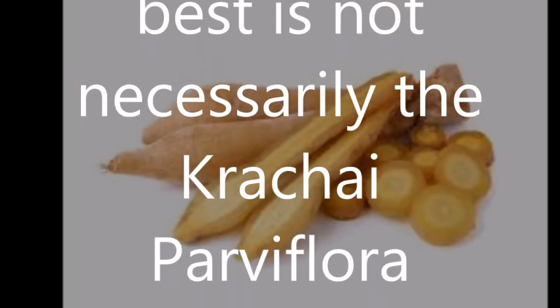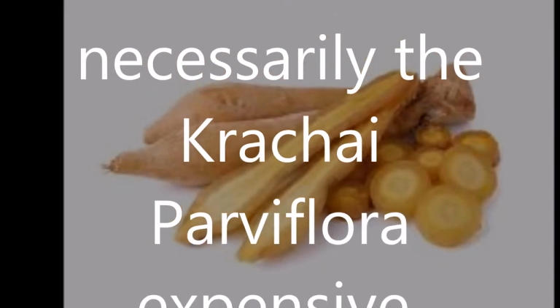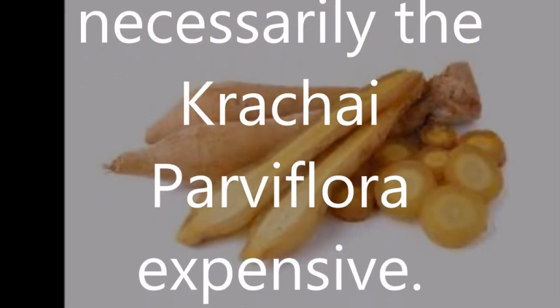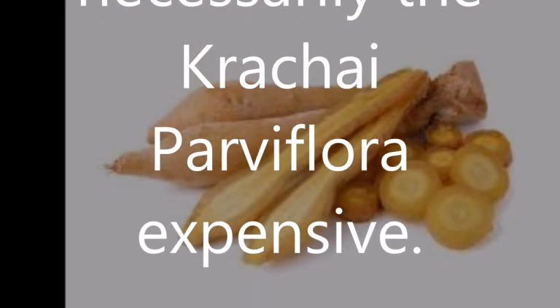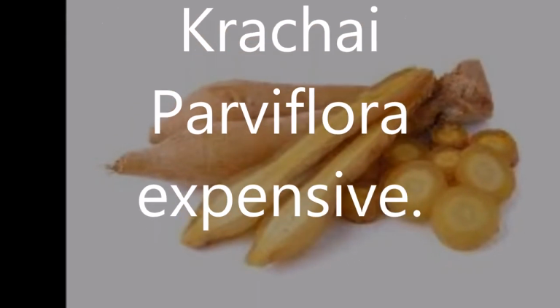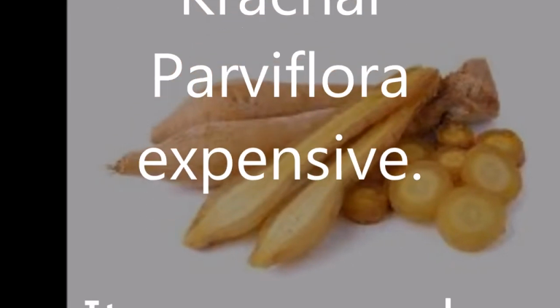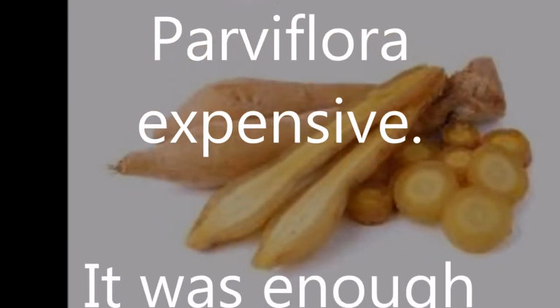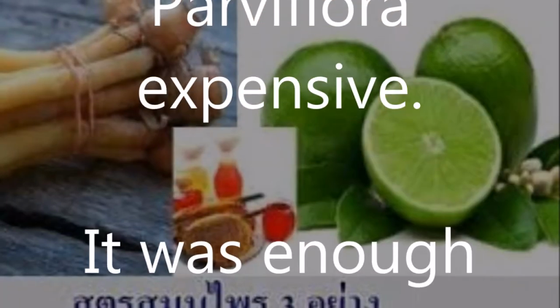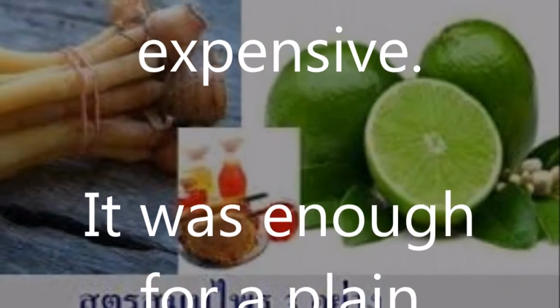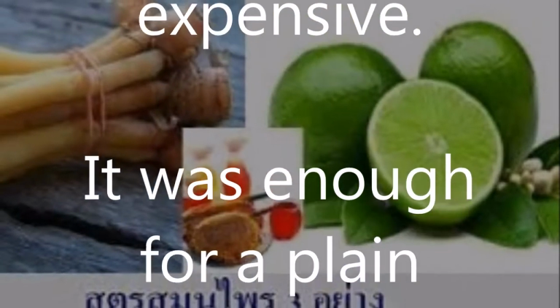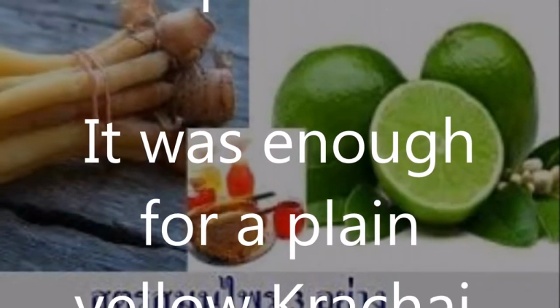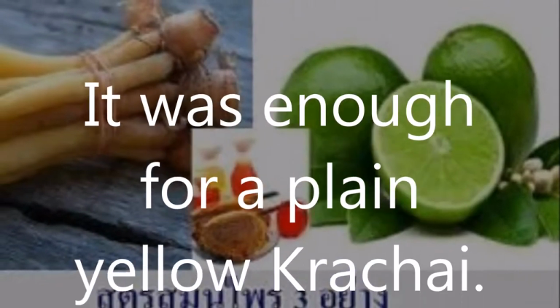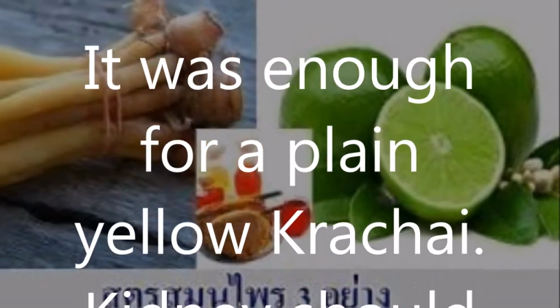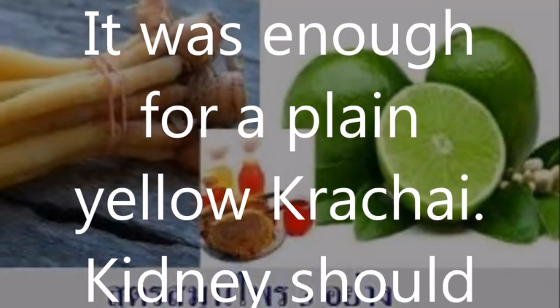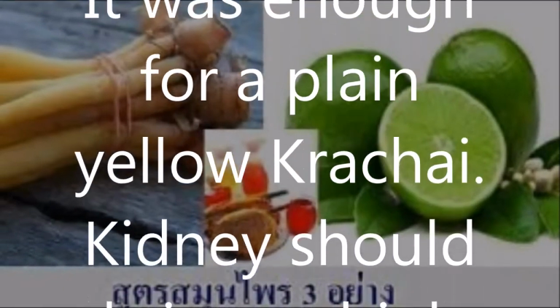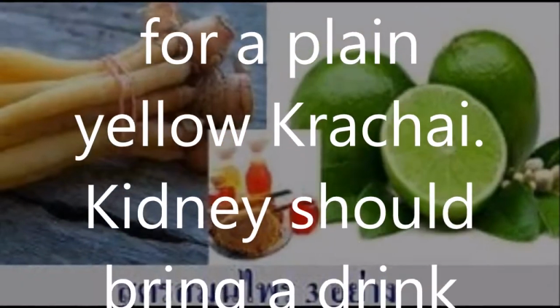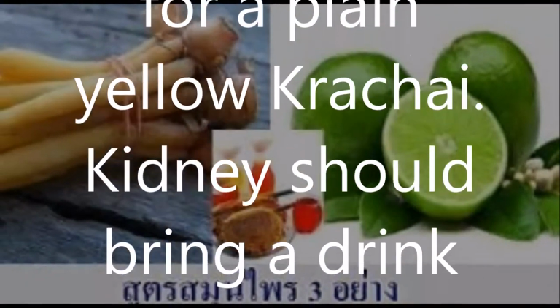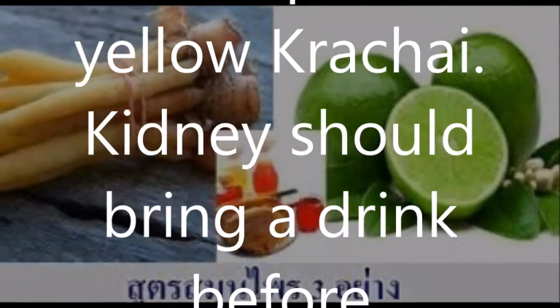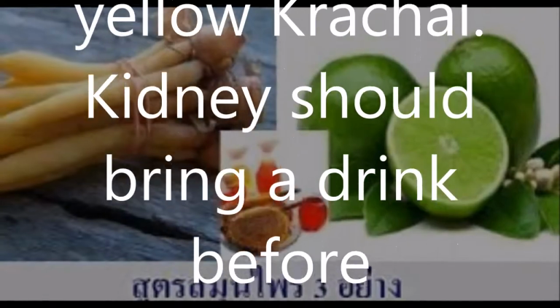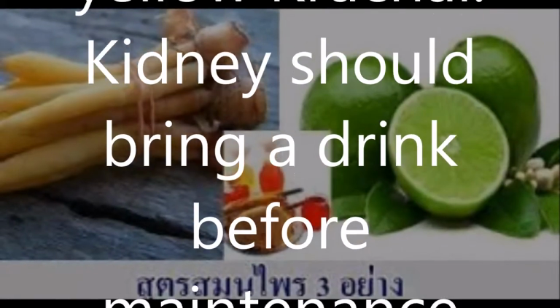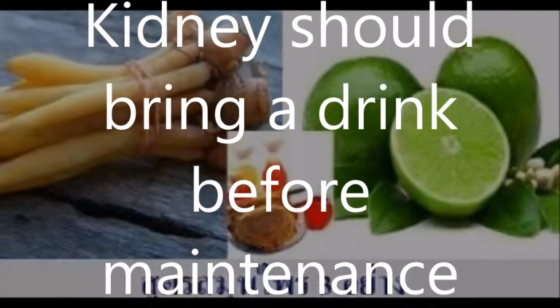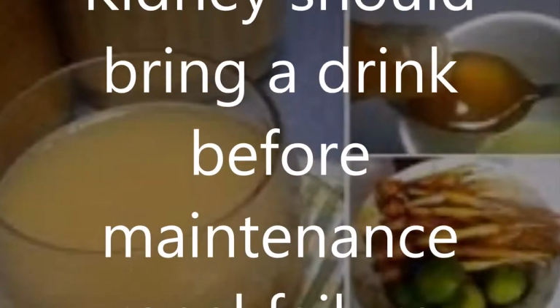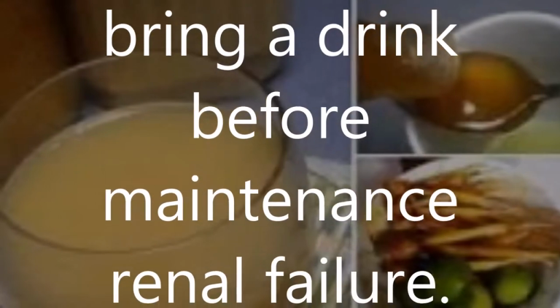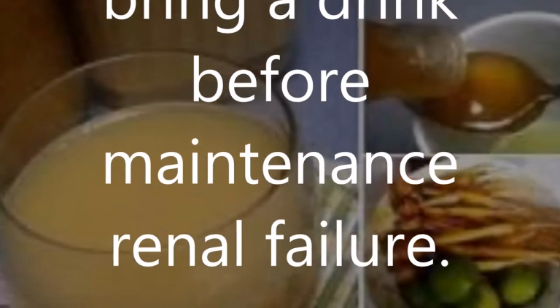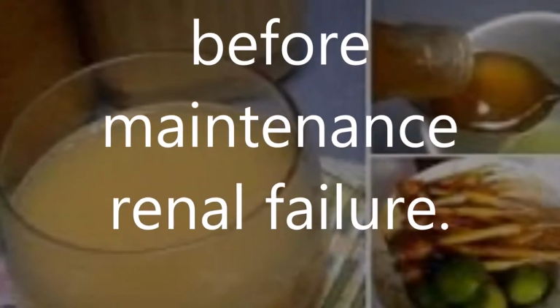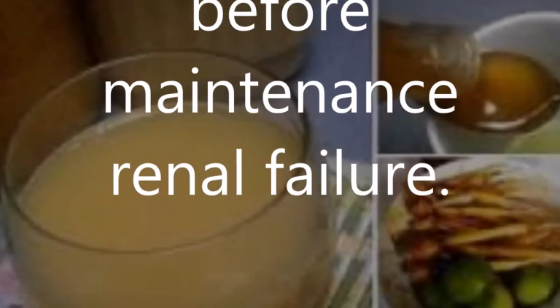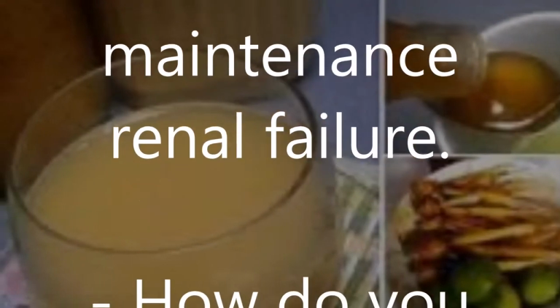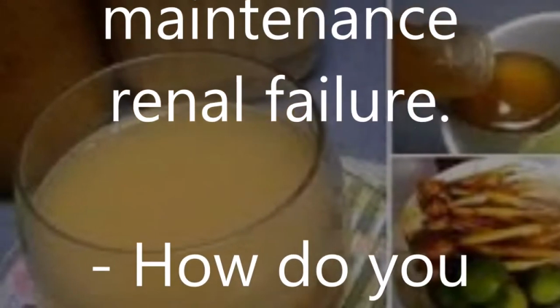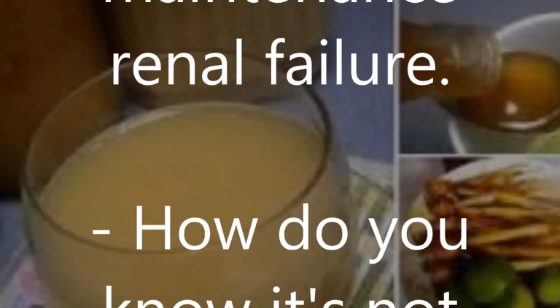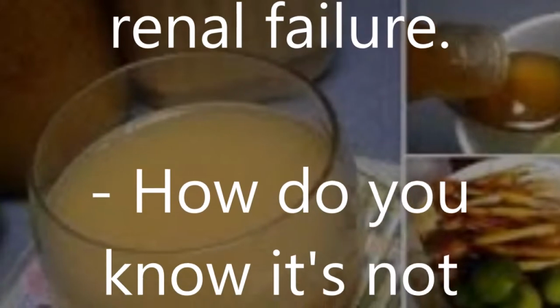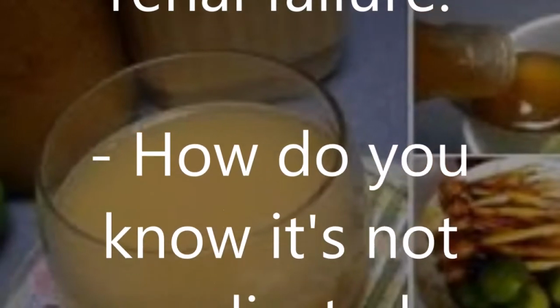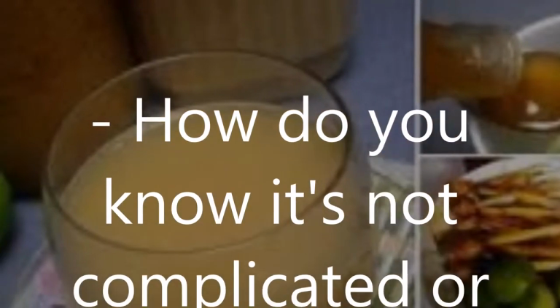The best is not necessarily the expensive Krachai parviflora variety. A plain yellow Krachai is enough. You should drink it before kidney maintenance or renal failure. It is not complicated or expensive to purchase in any way.